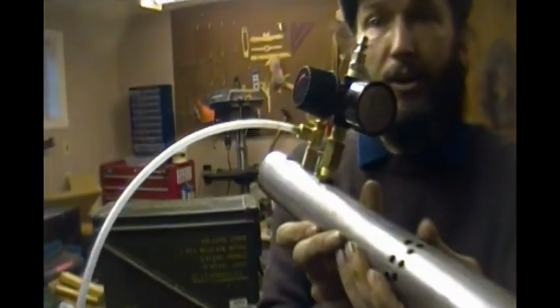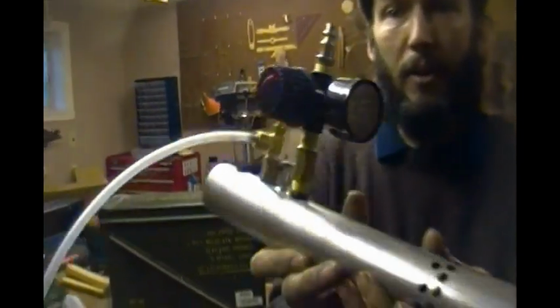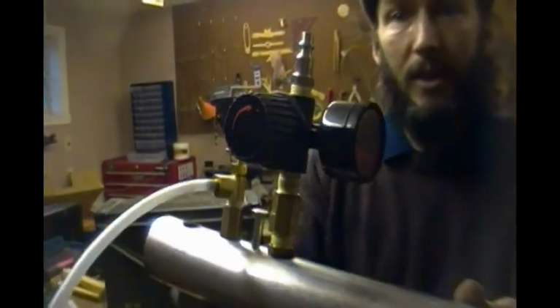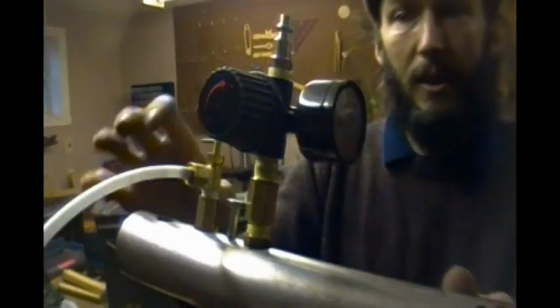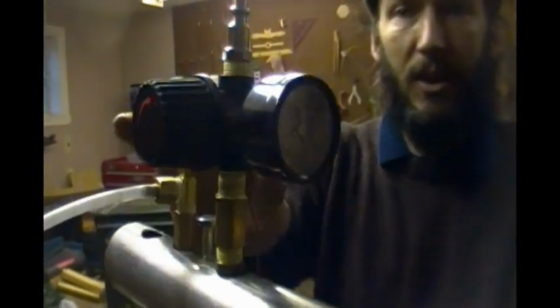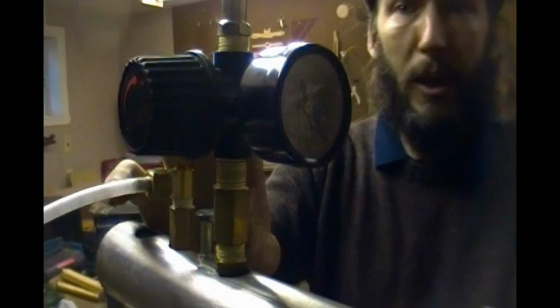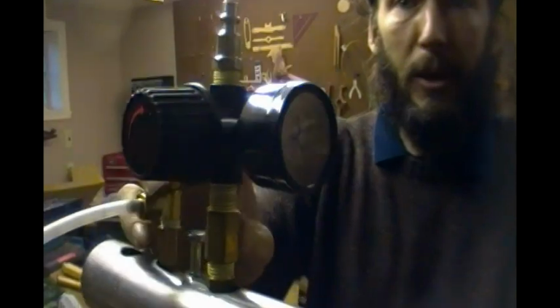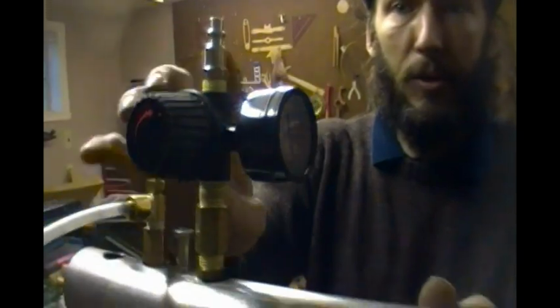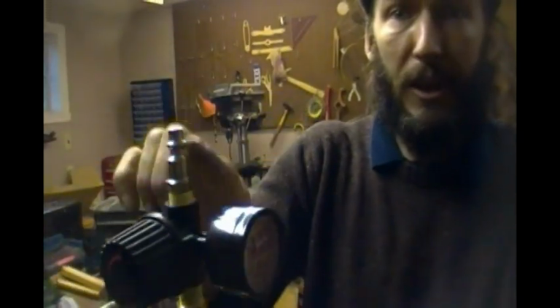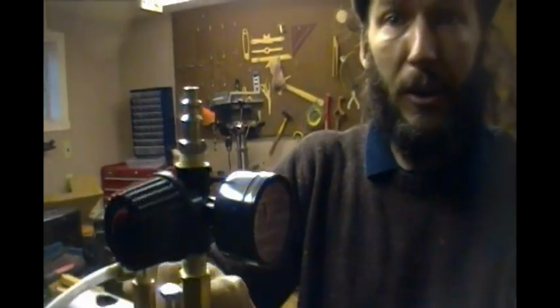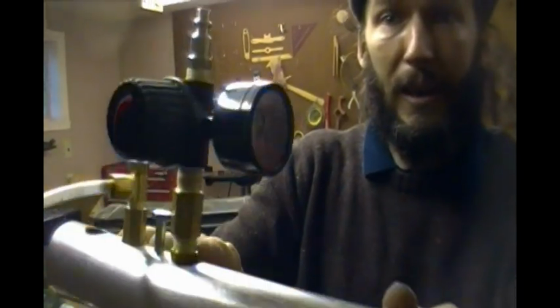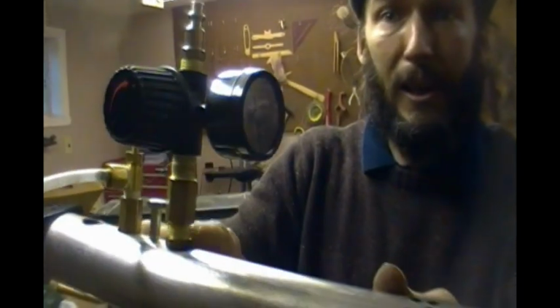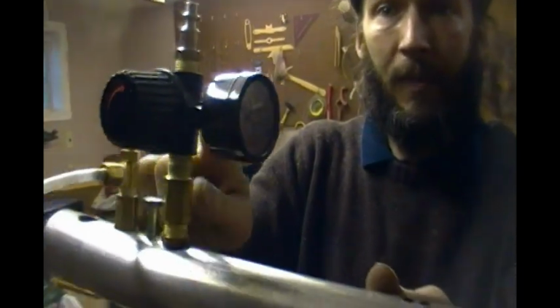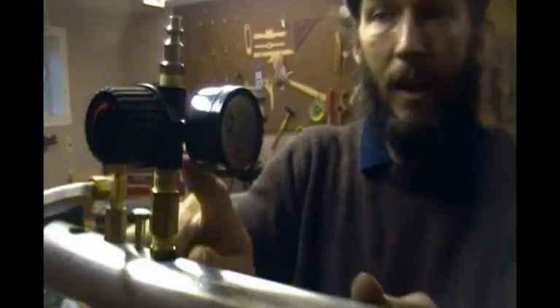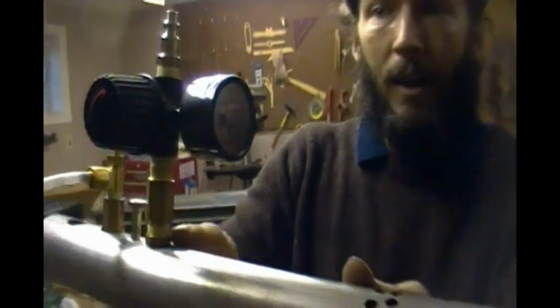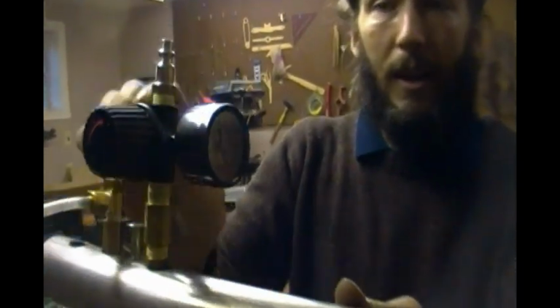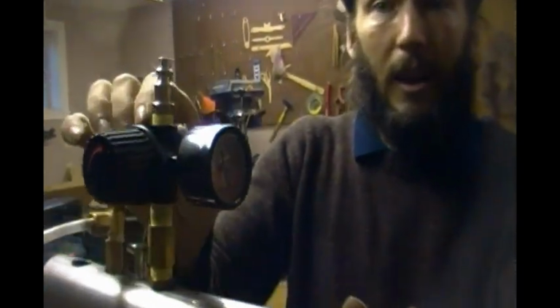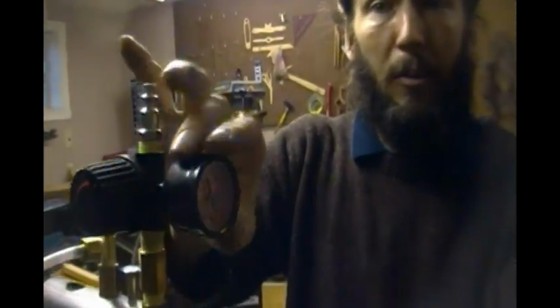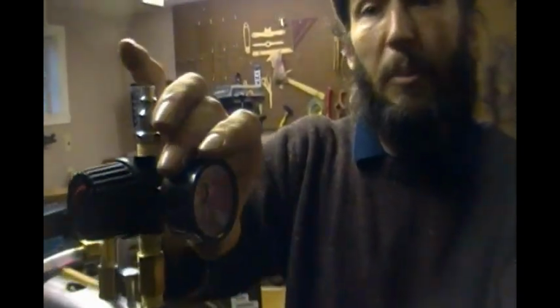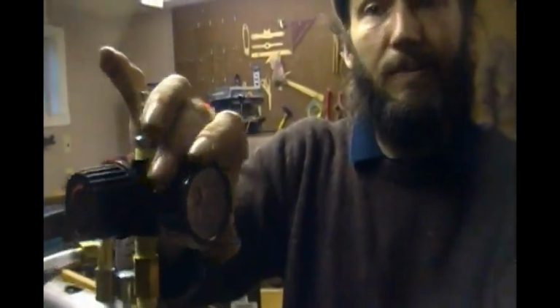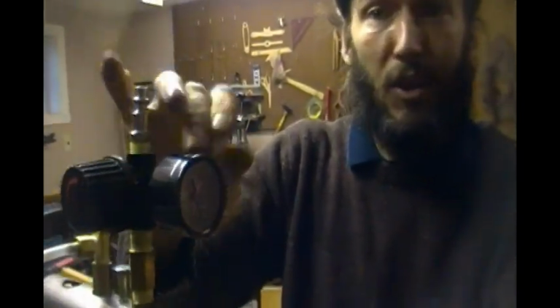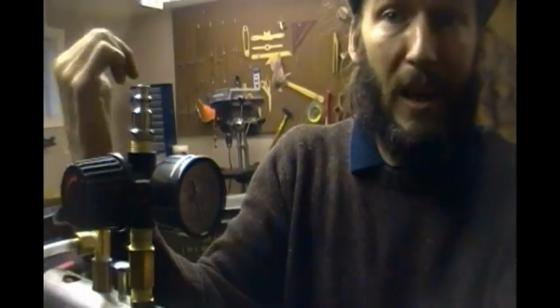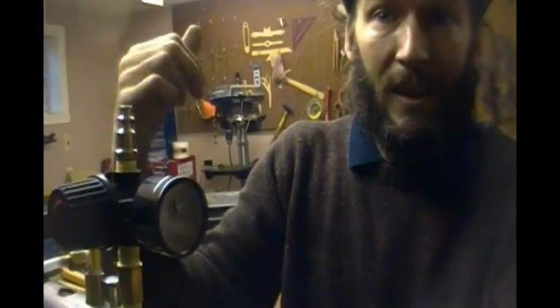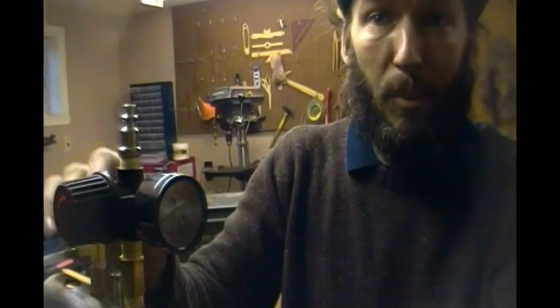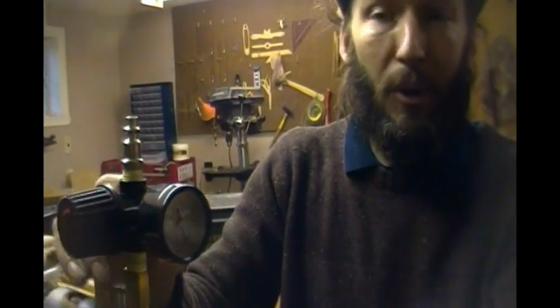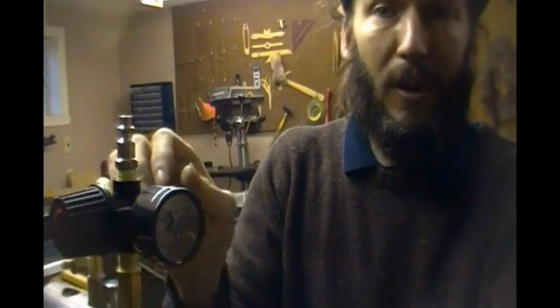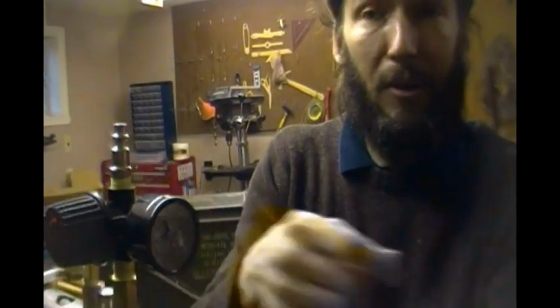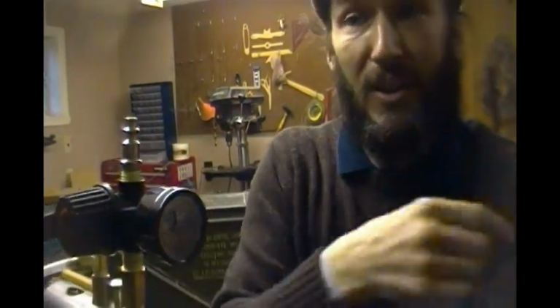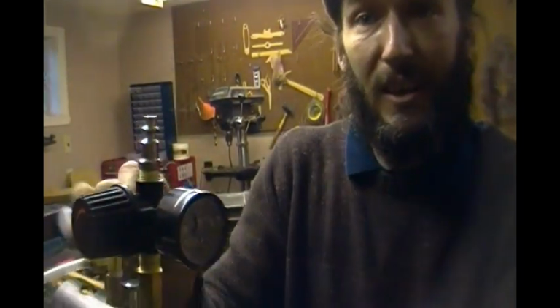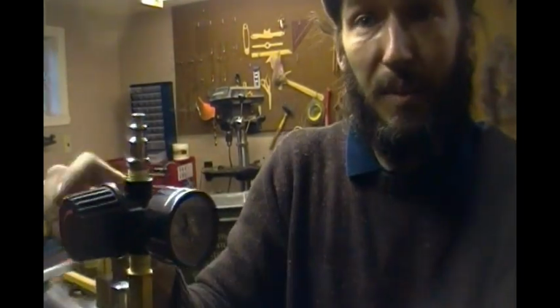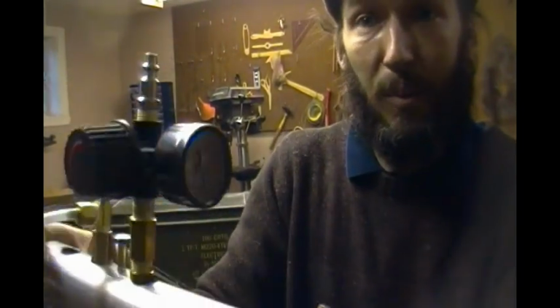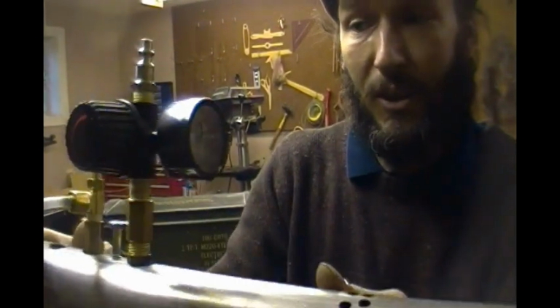I've also attached a regulator to the air inlet line, and that'll allow me to control it at the burner, rather than having to run inside and adjust my compressor.